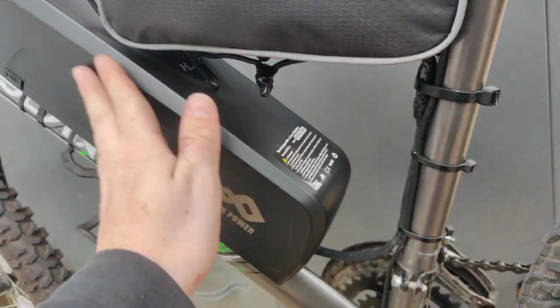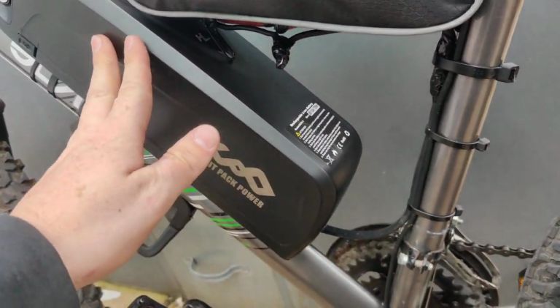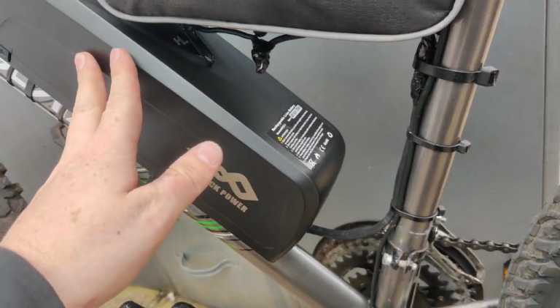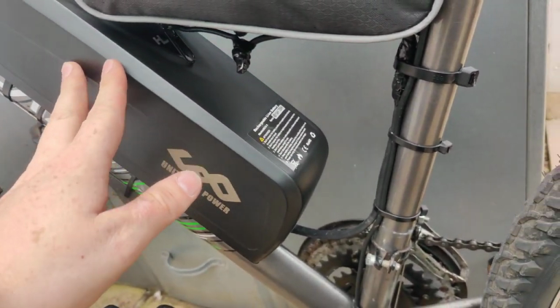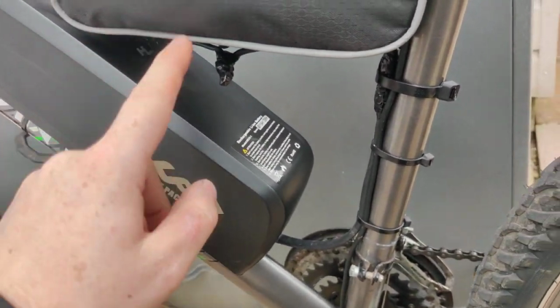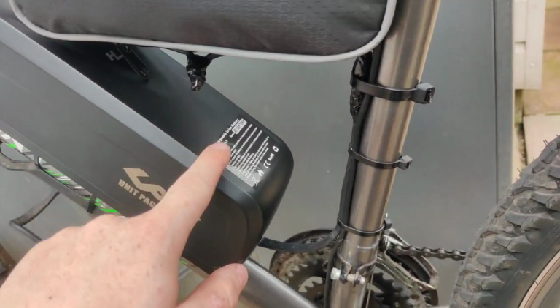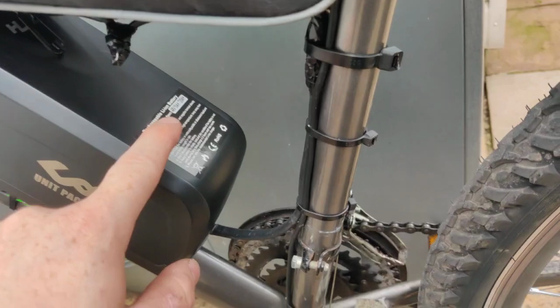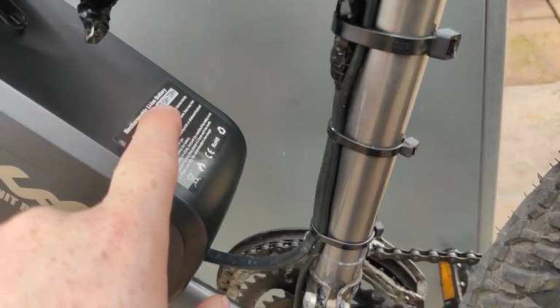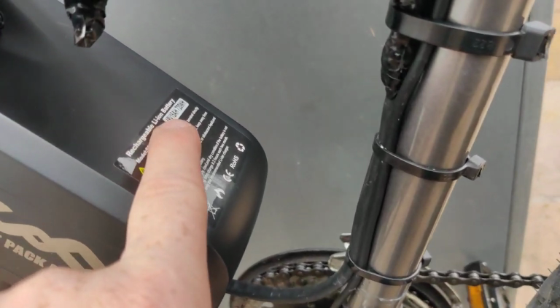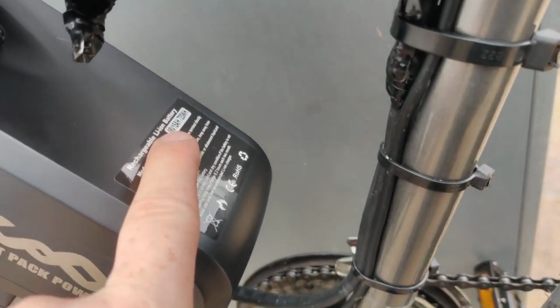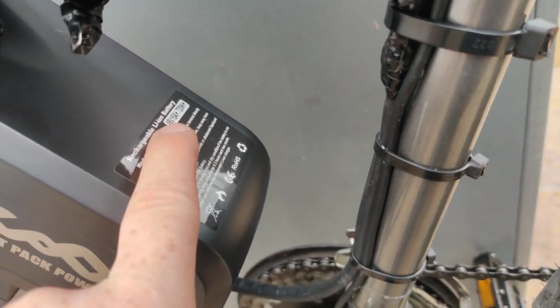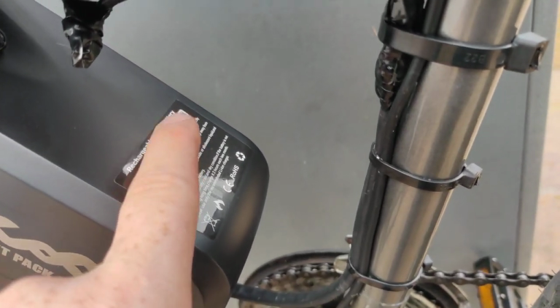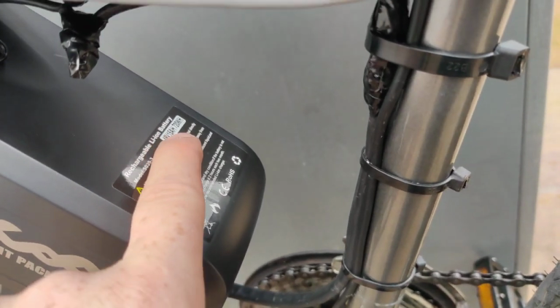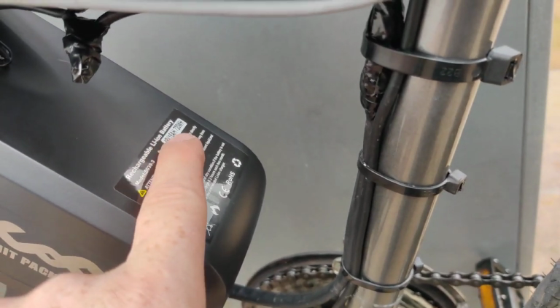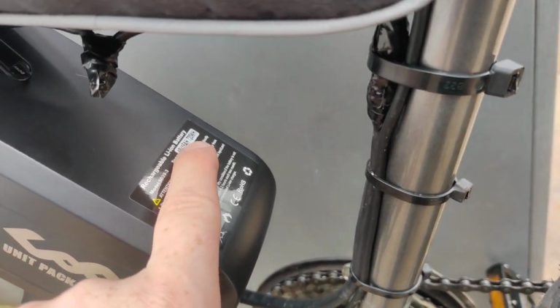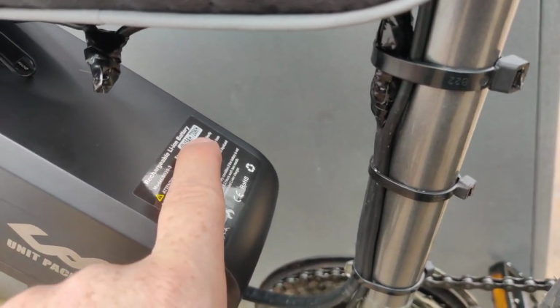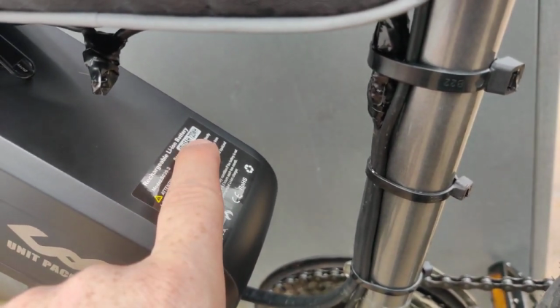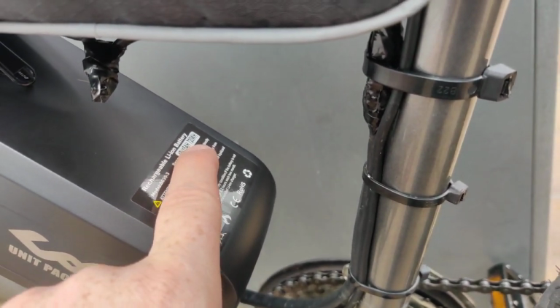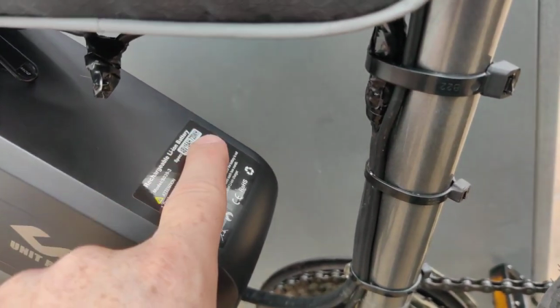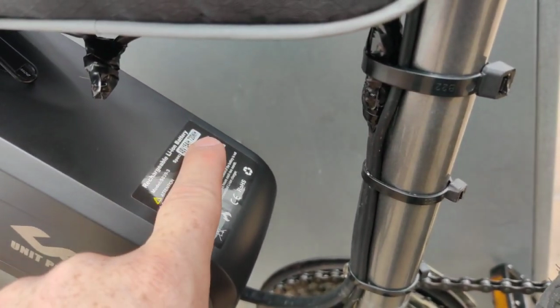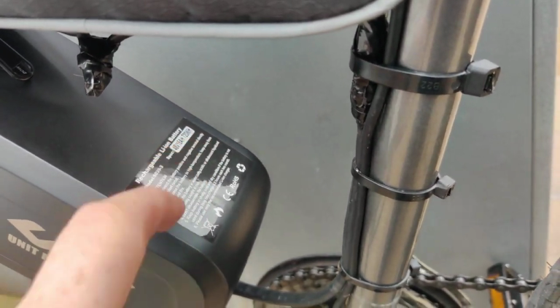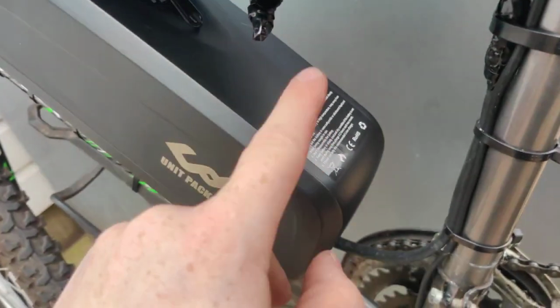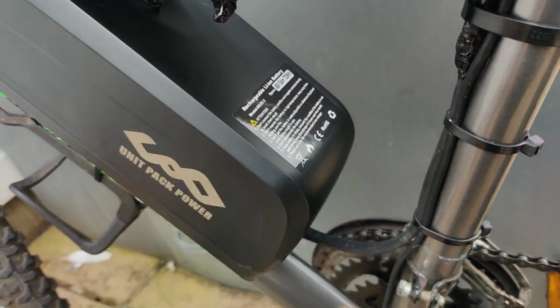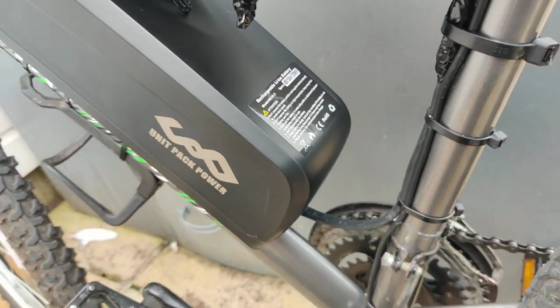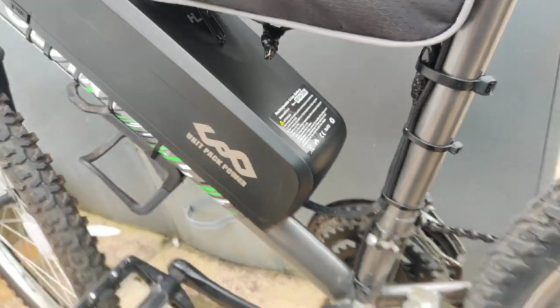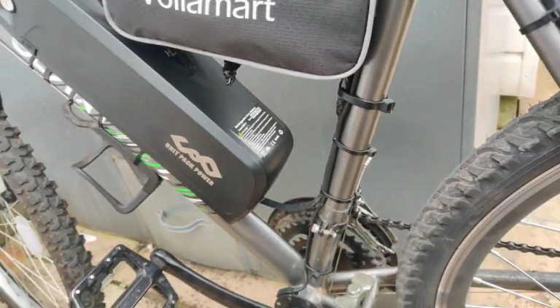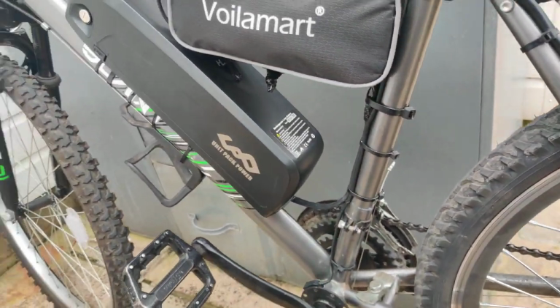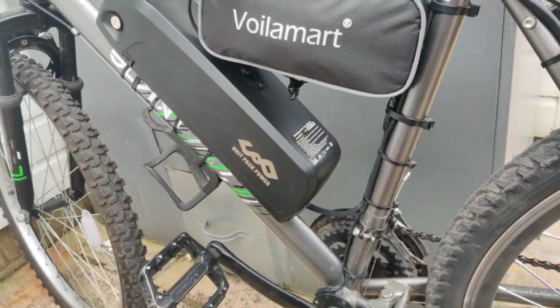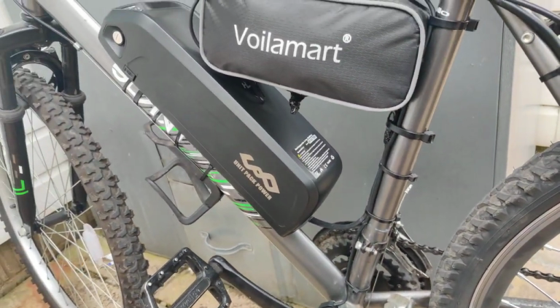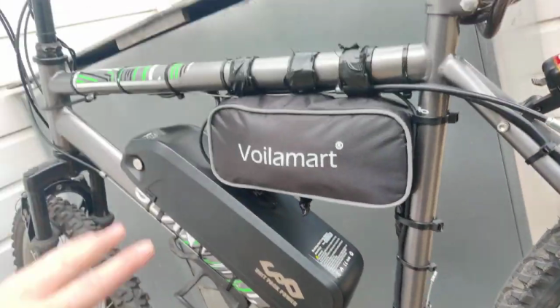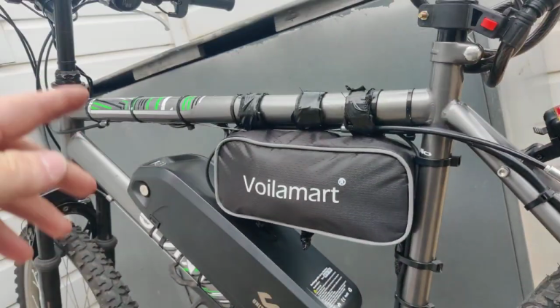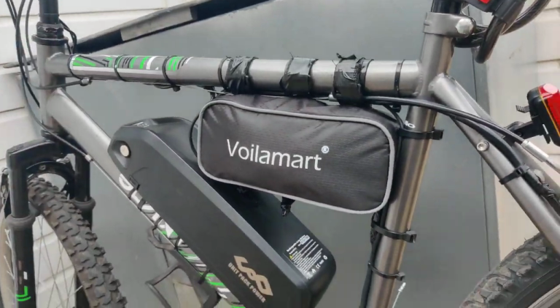This is a 15Ah 48V 720 watt-hour battery, and it's more than enough for this kit.